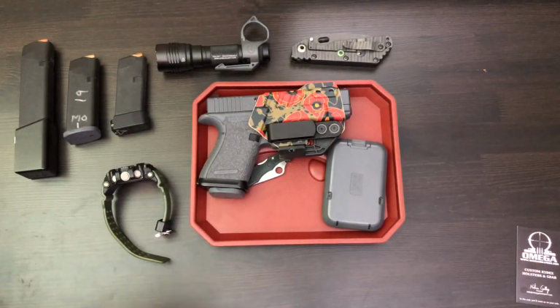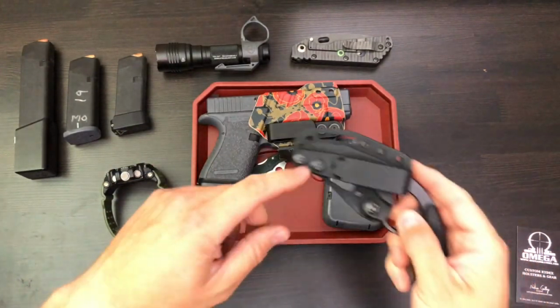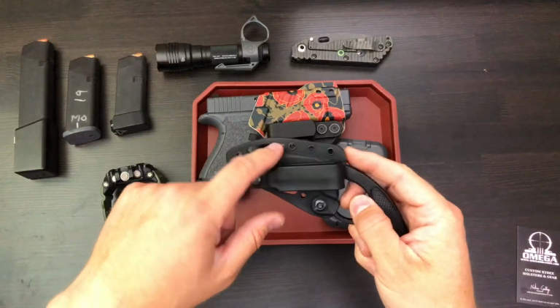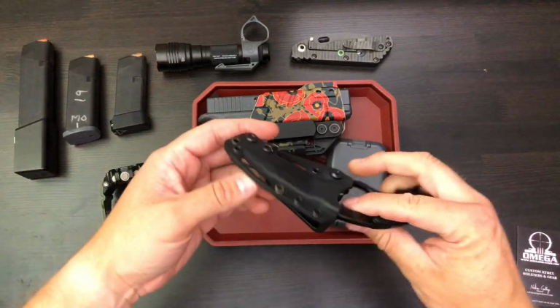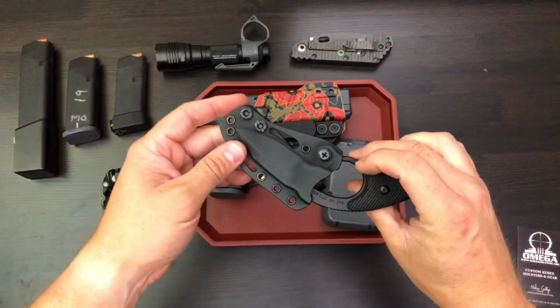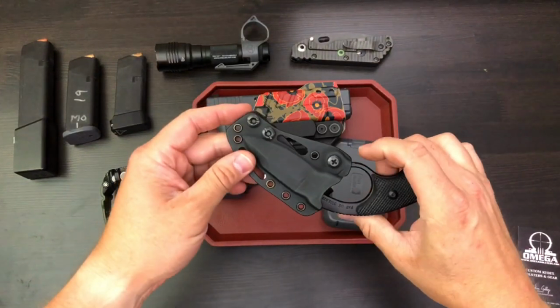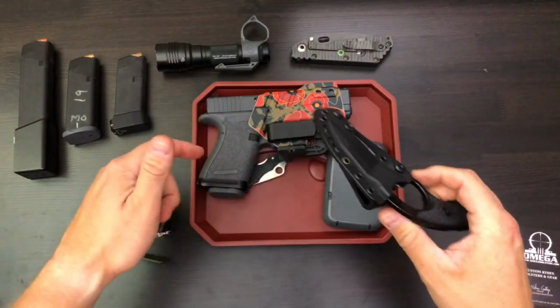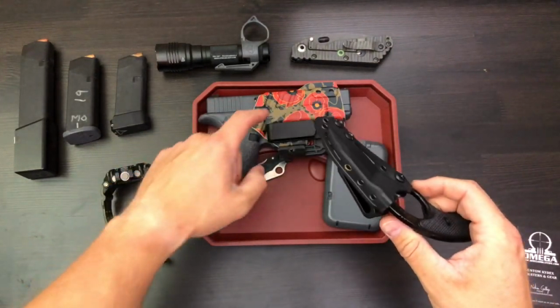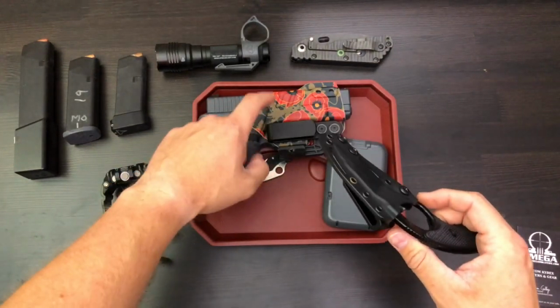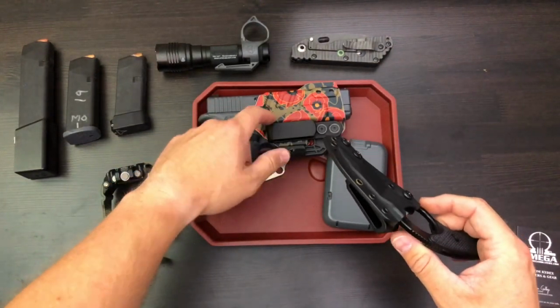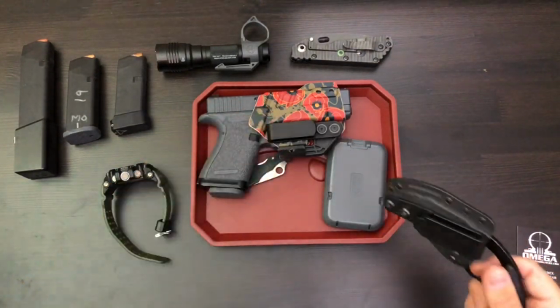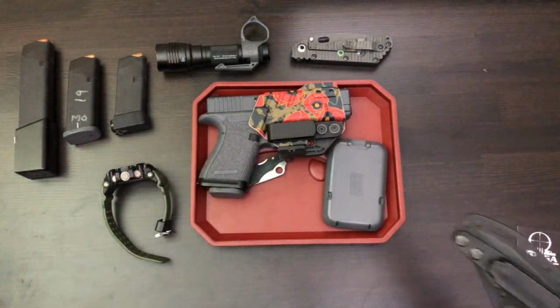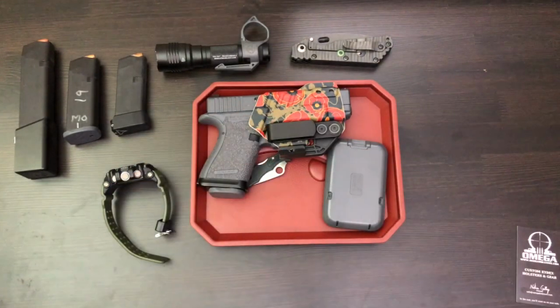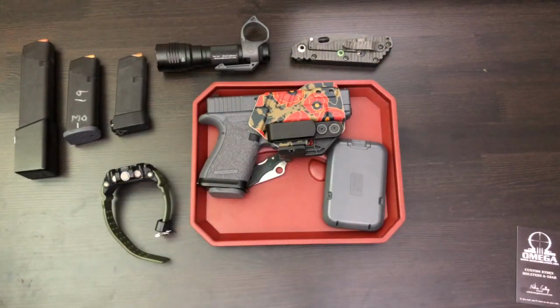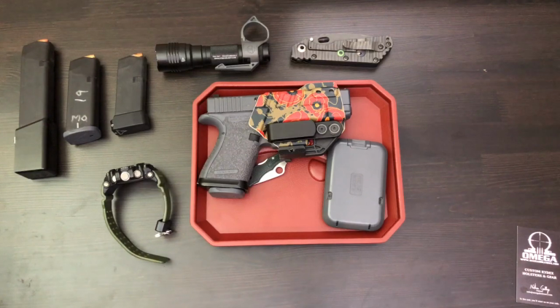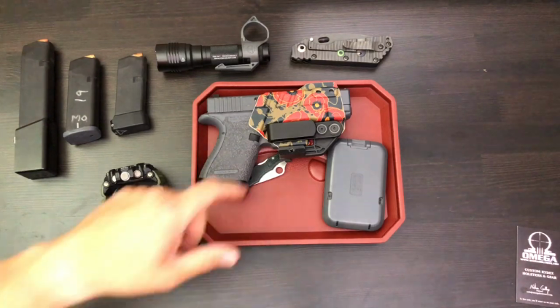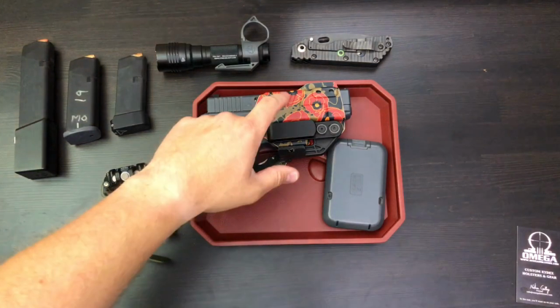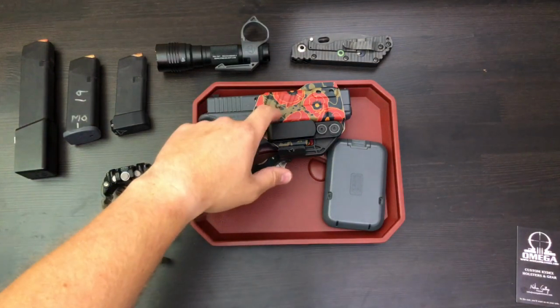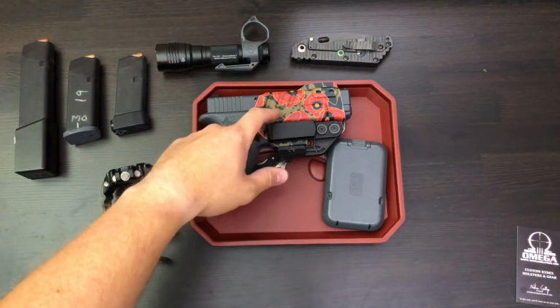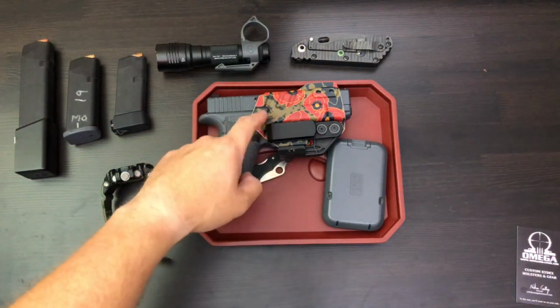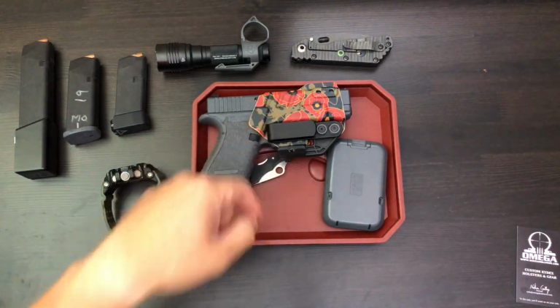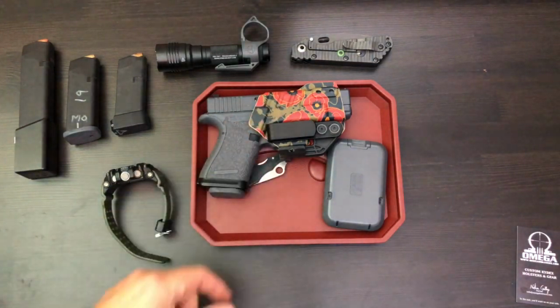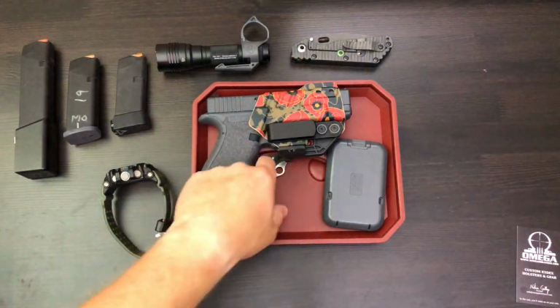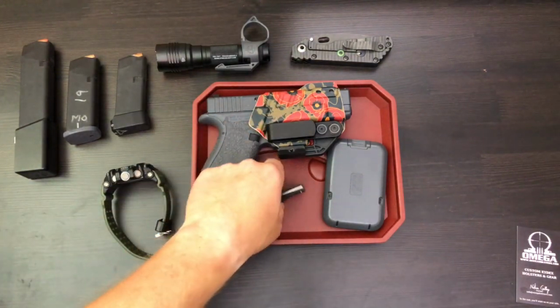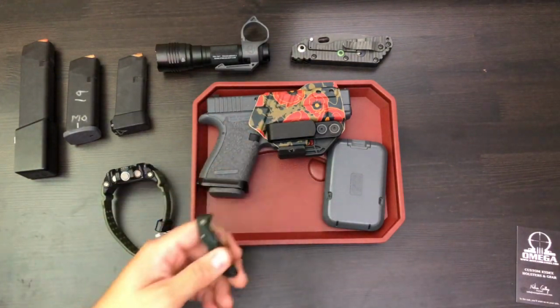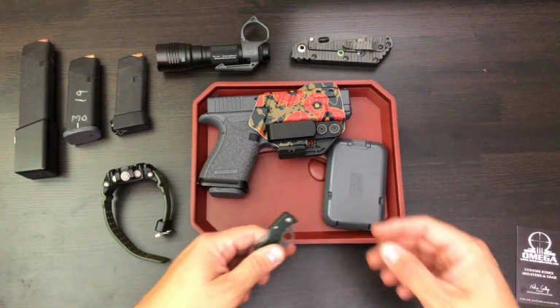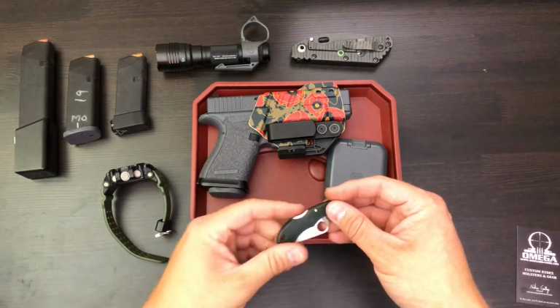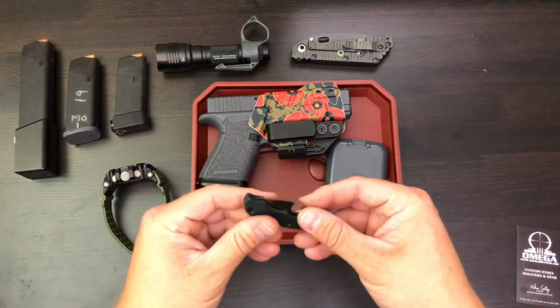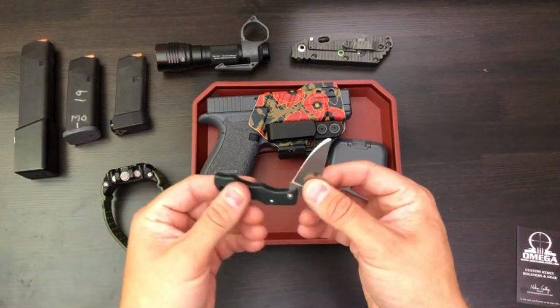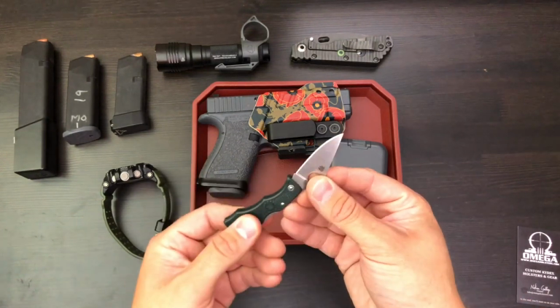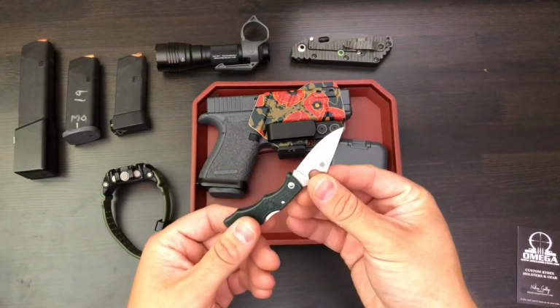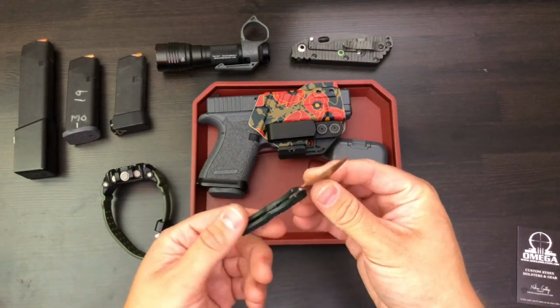That sheath is also made by TXC Holsters, who also makes this badass holster. This is their limited edition 'Poppies of War' holster that I just got the other day, and it's pretty awesome.